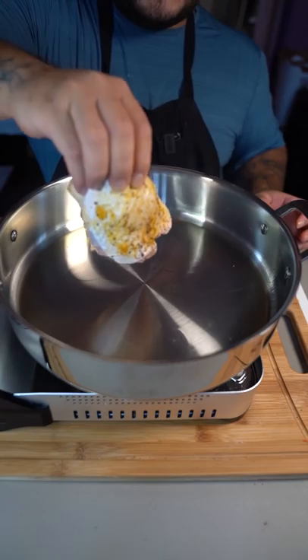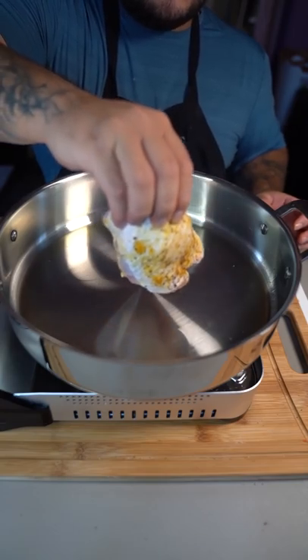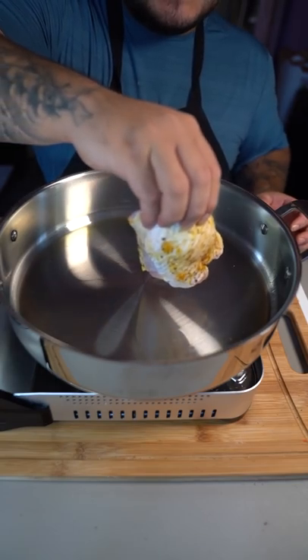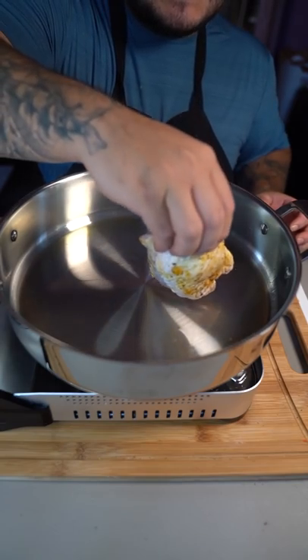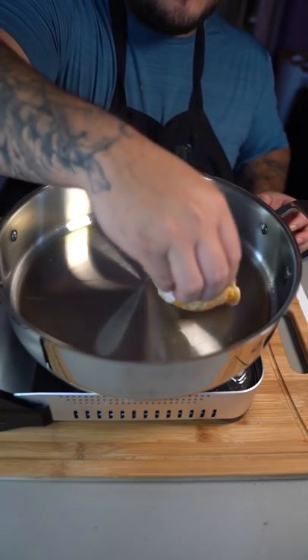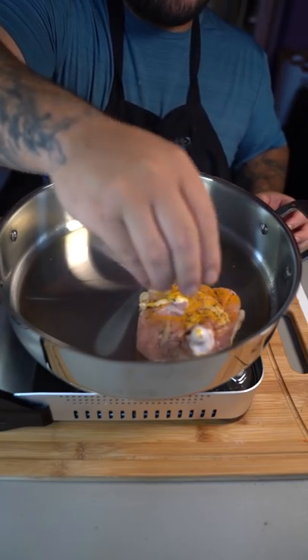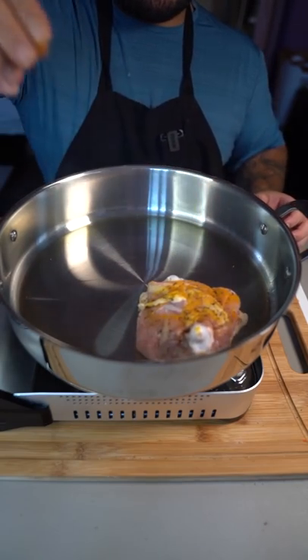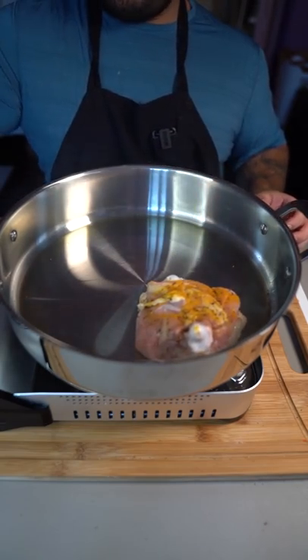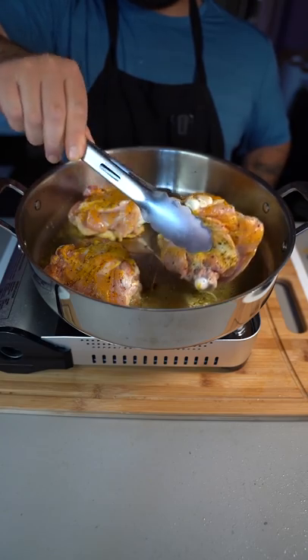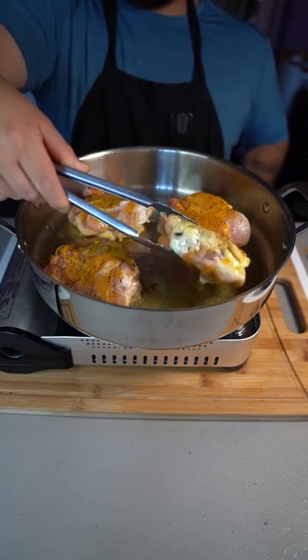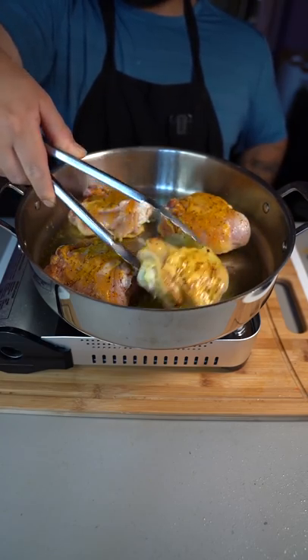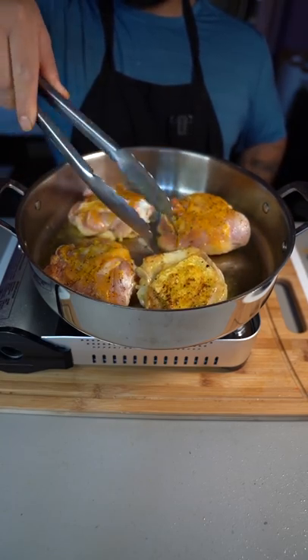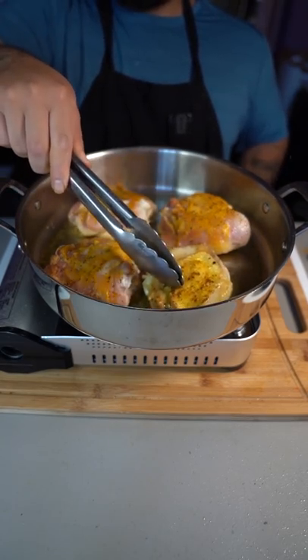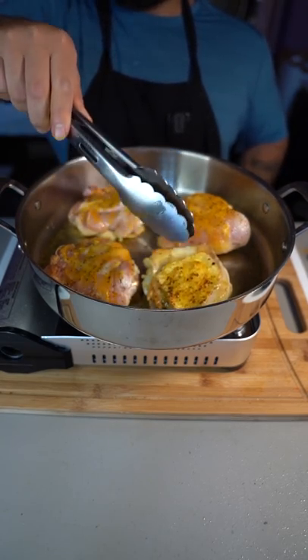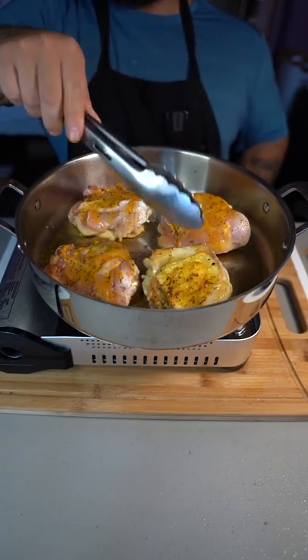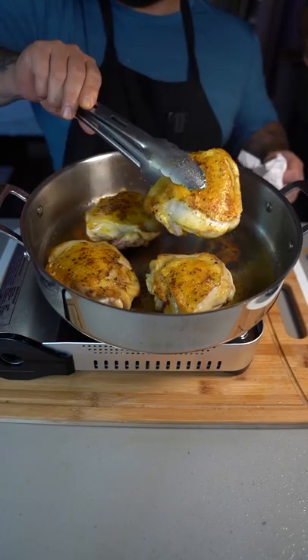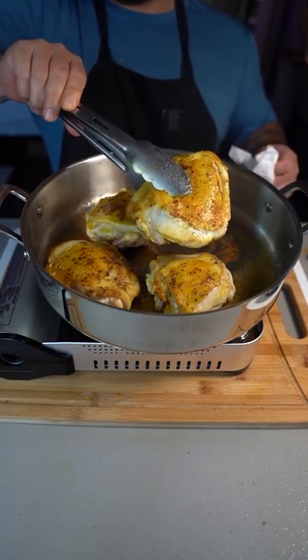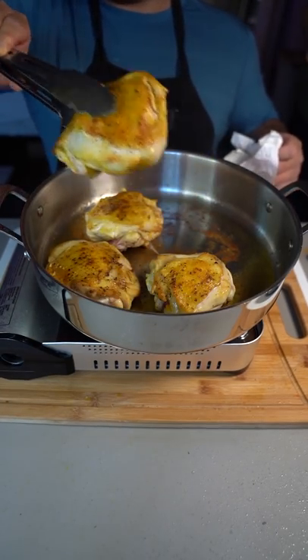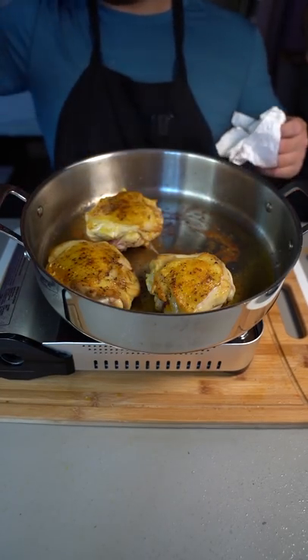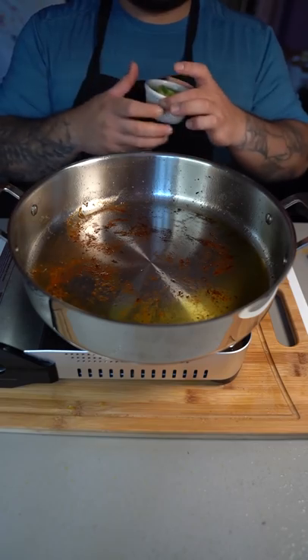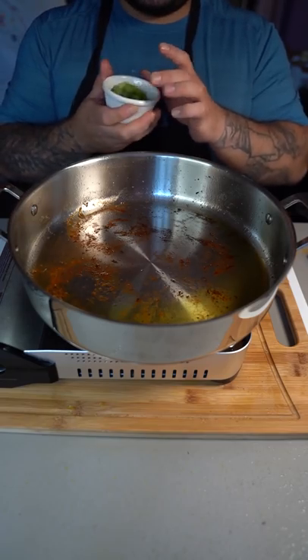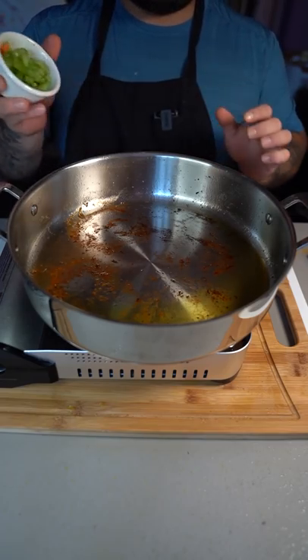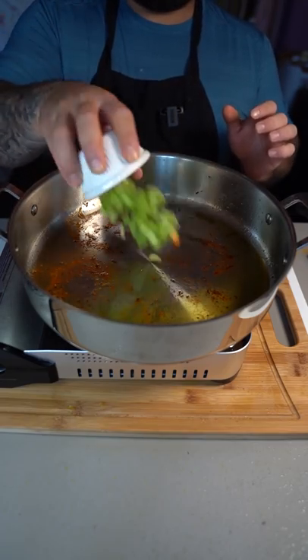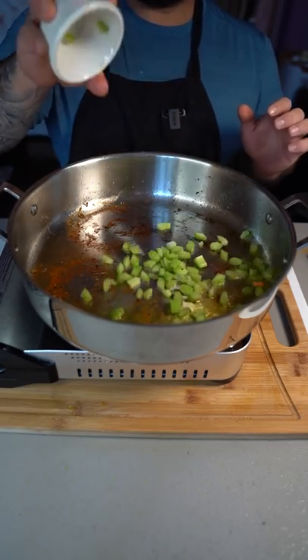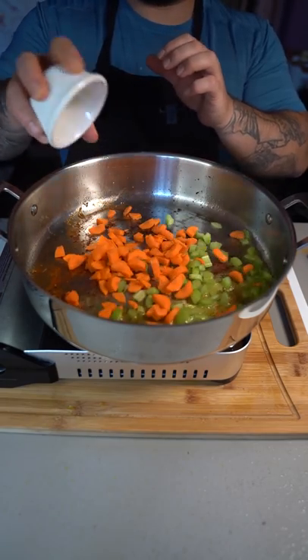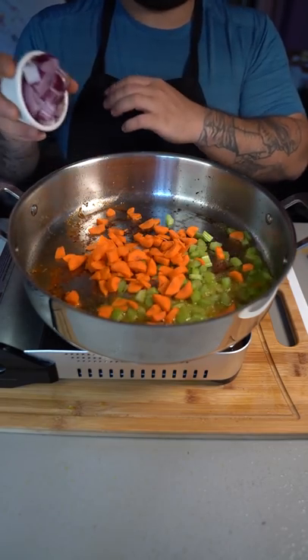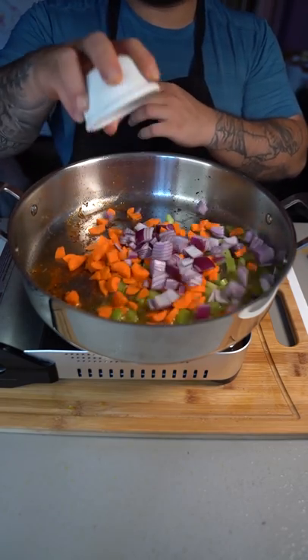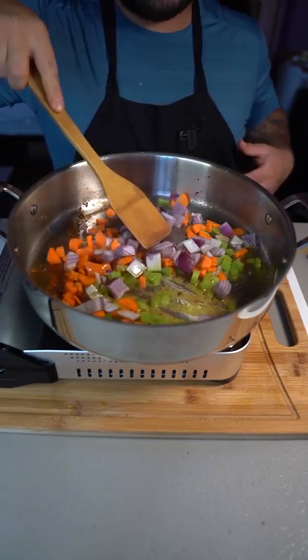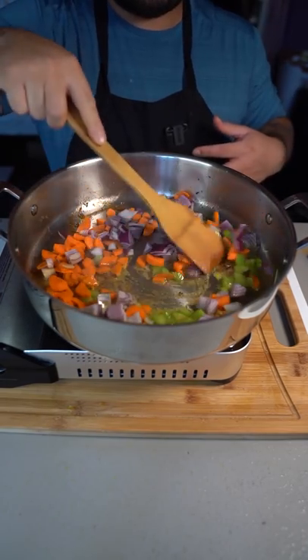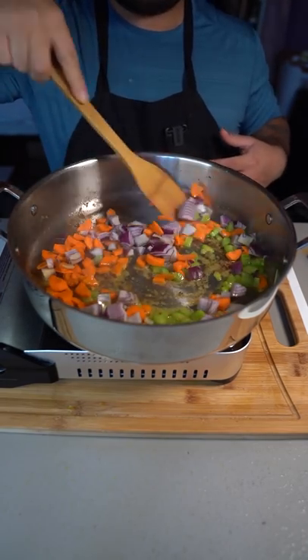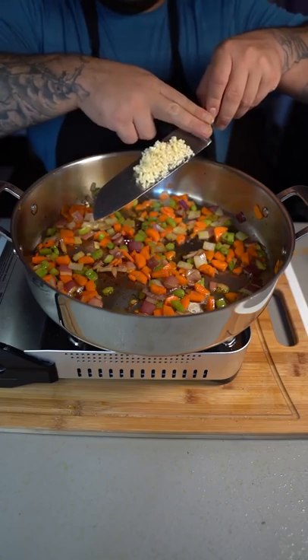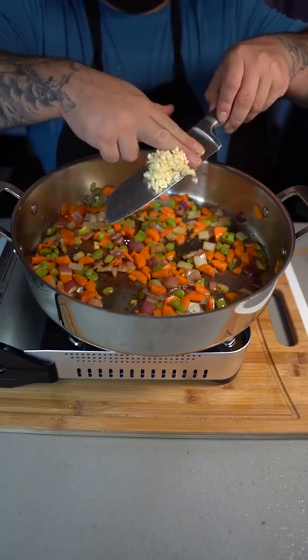Chicken goes in skin side down. Flip after three minutes and cook for another three, then remove. In the same pot, go in with the celery, carrot, and red onion.